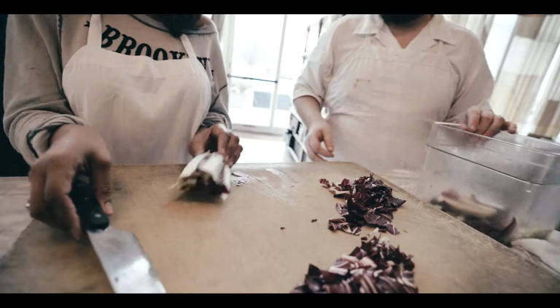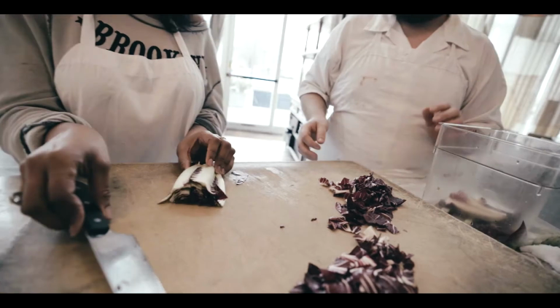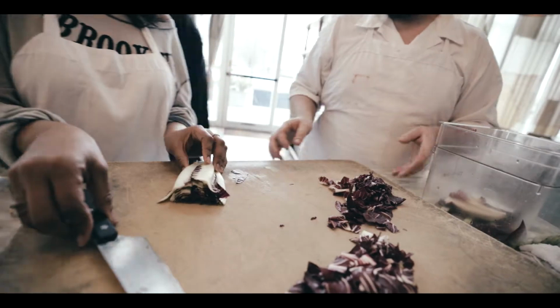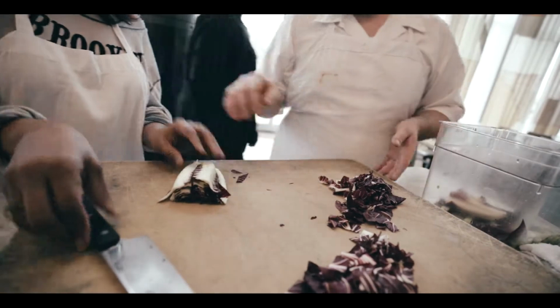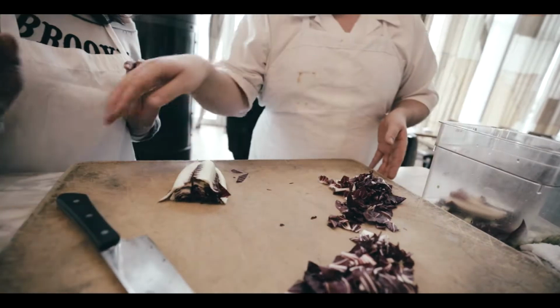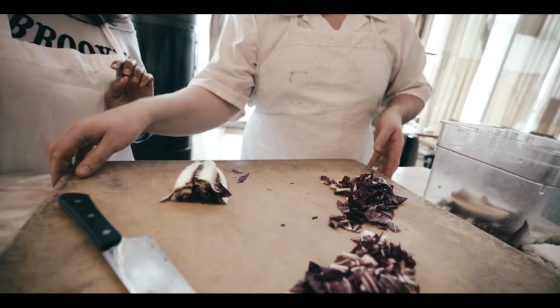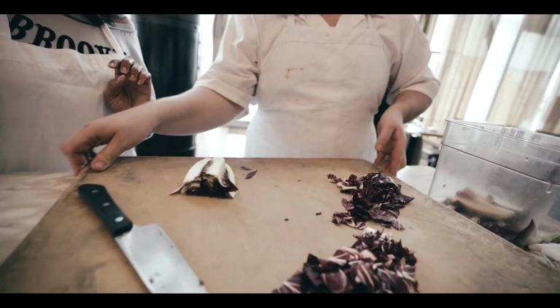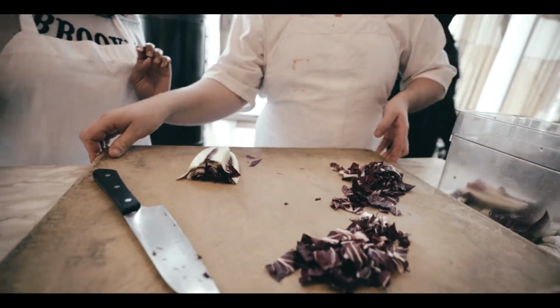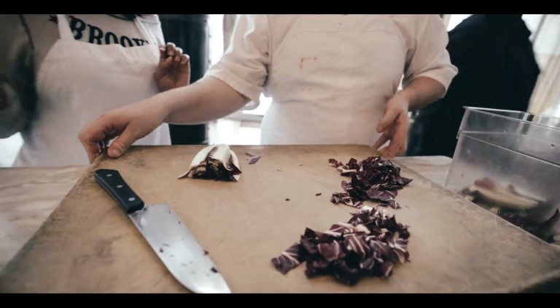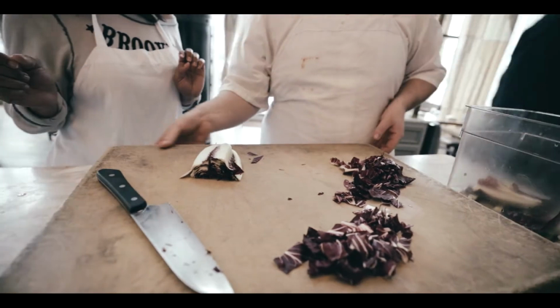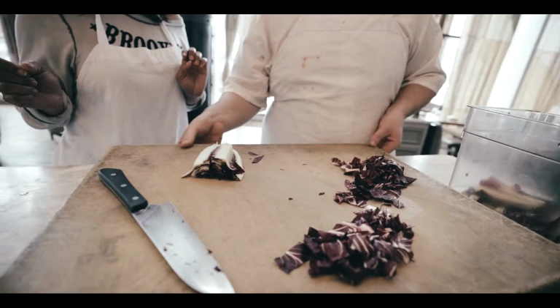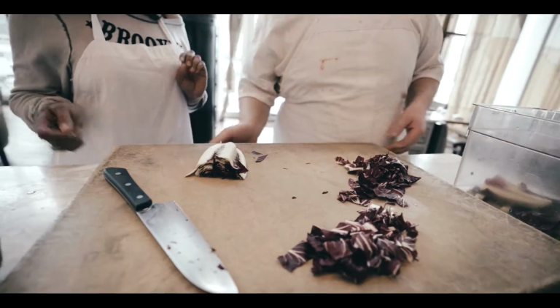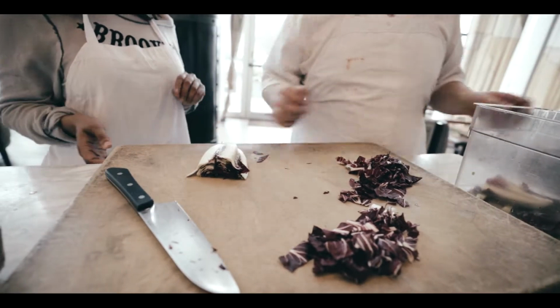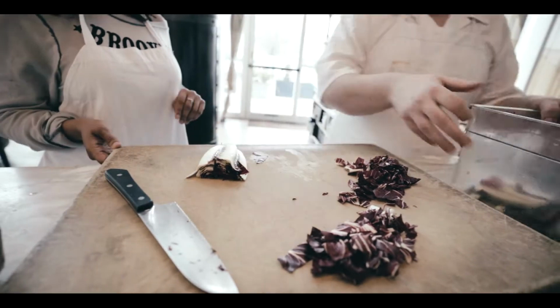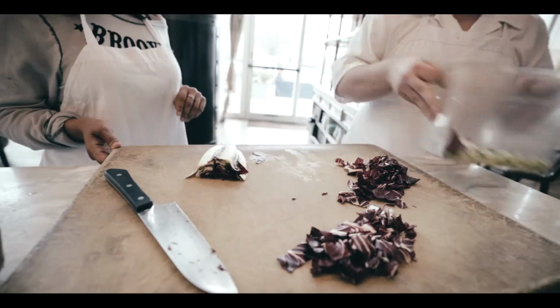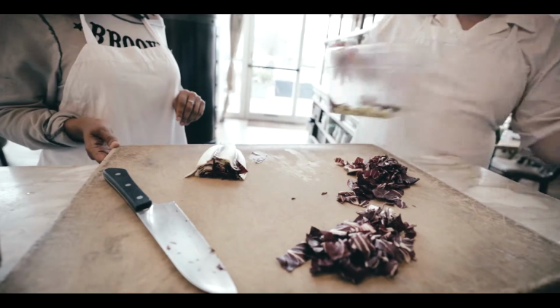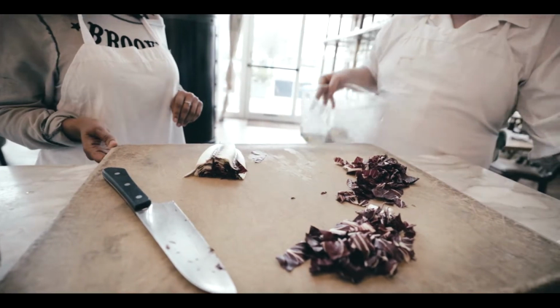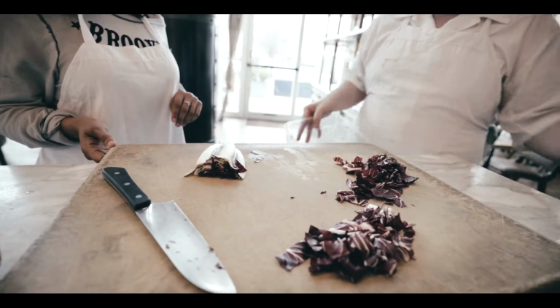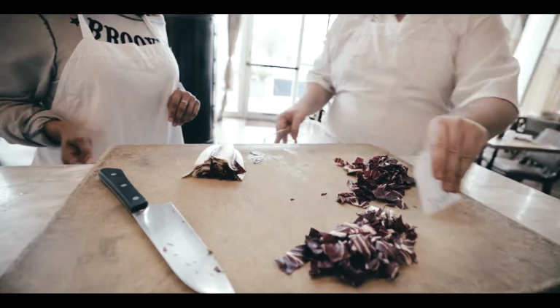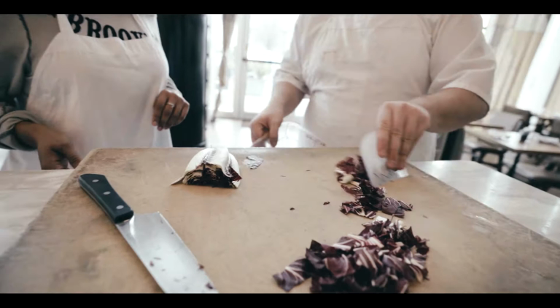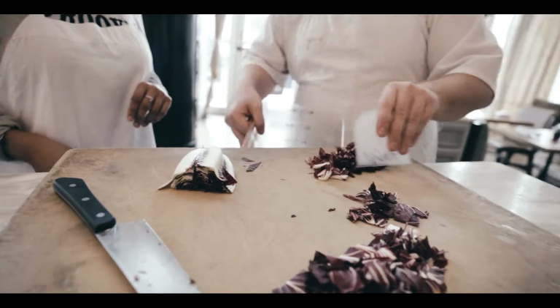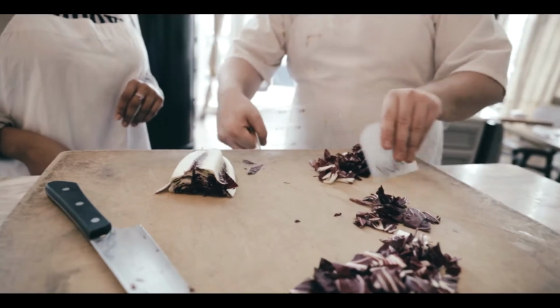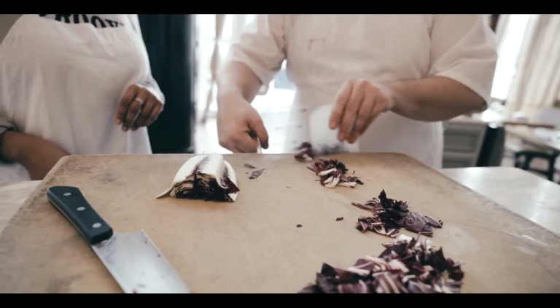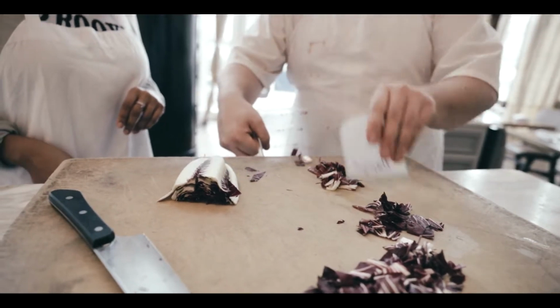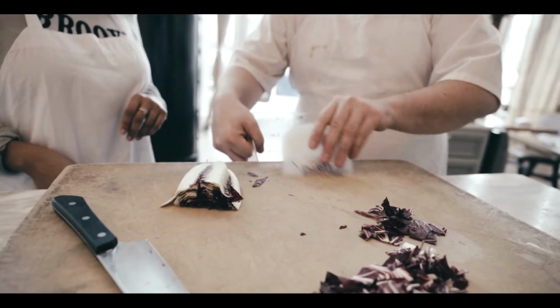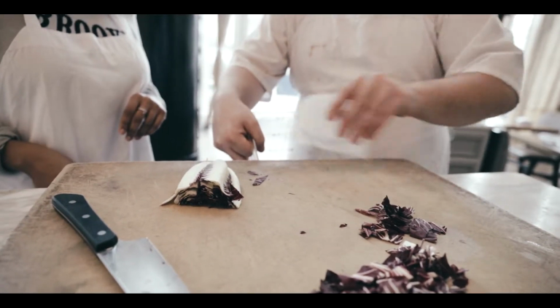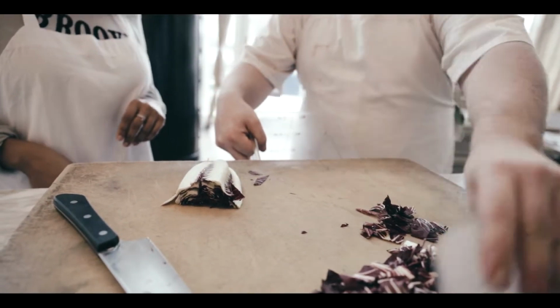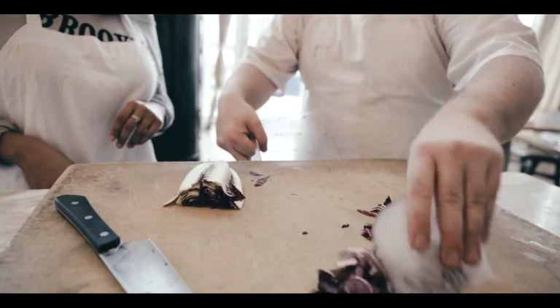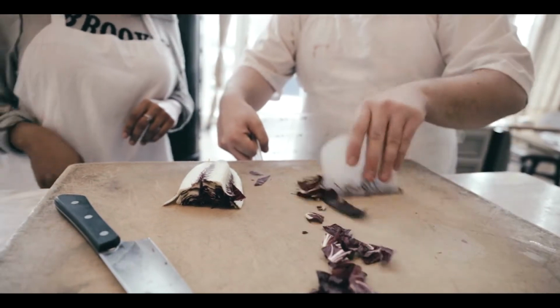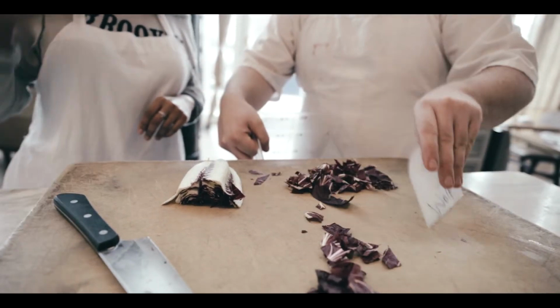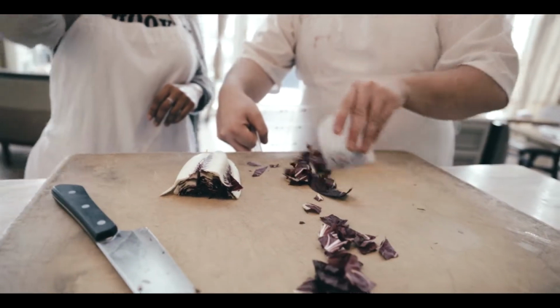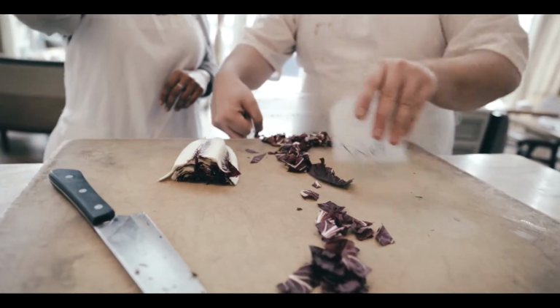A little tip: I like to keep my cutting board off the edge a little bit so it's easier to clean up — you can put your object underneath to collect everything.